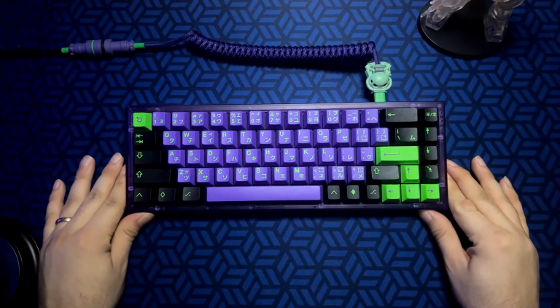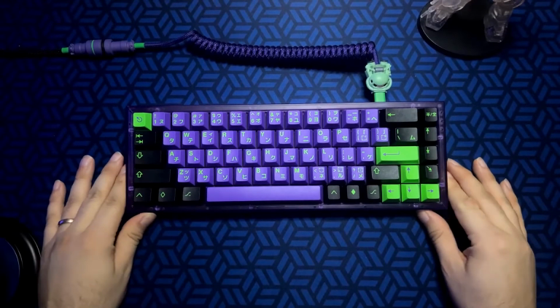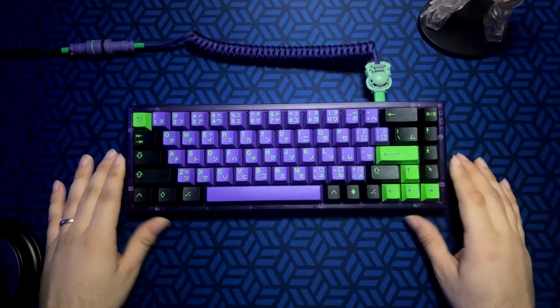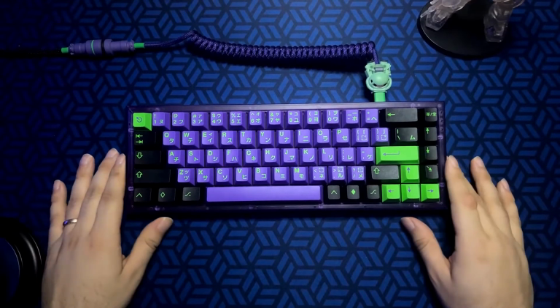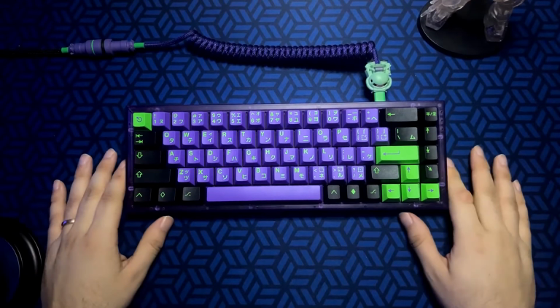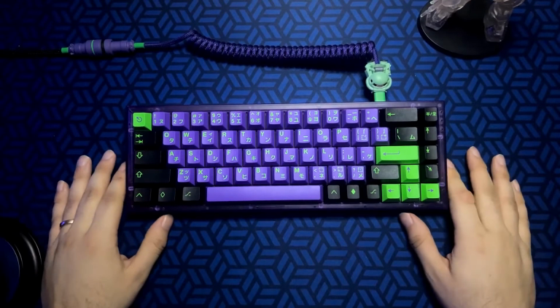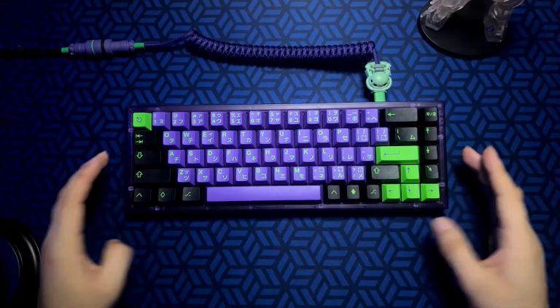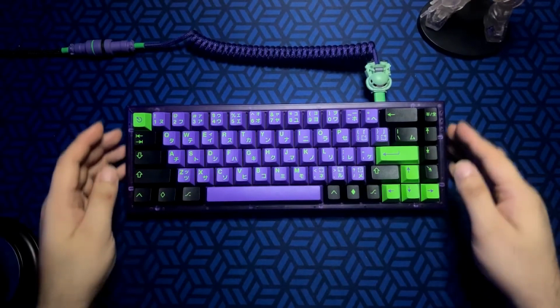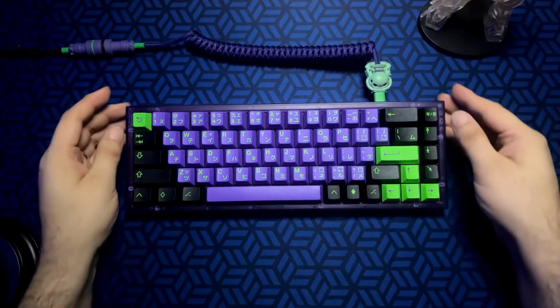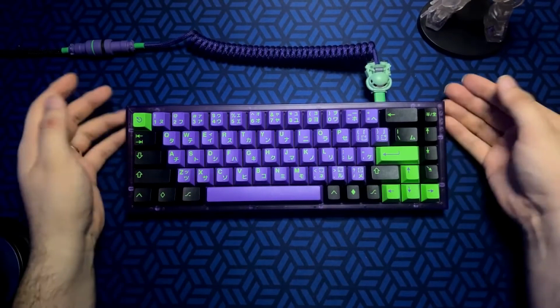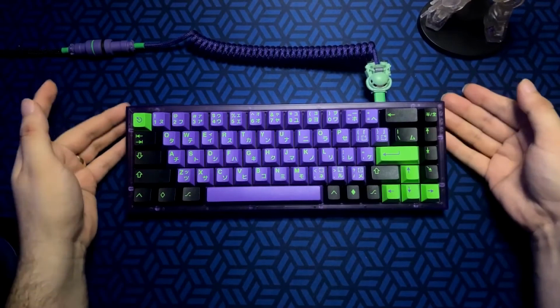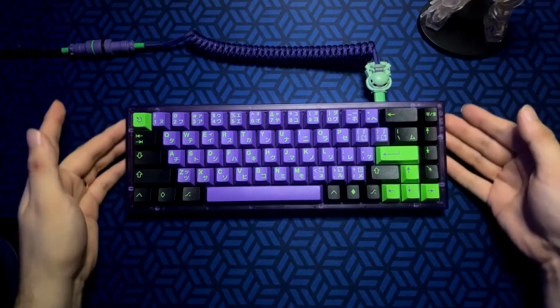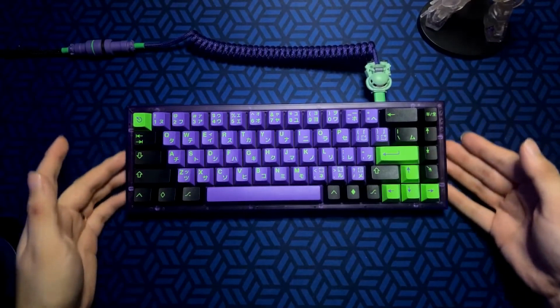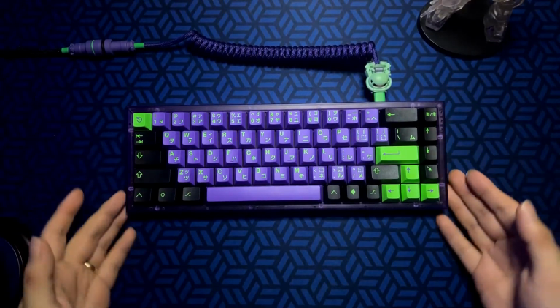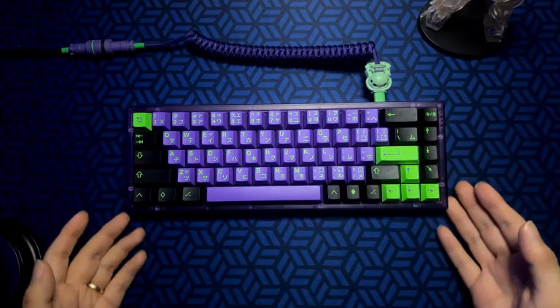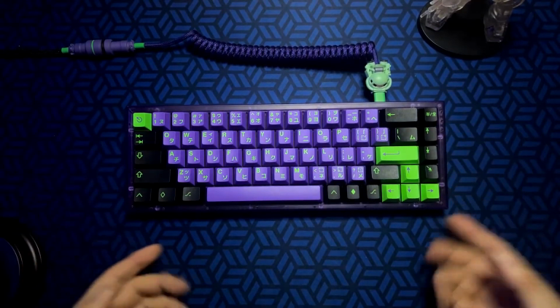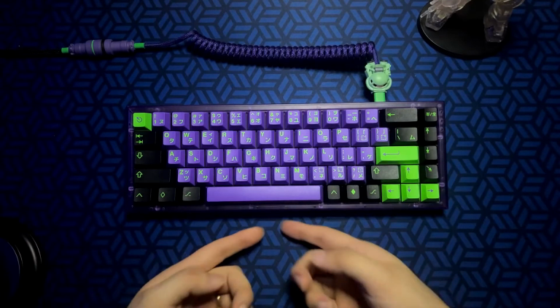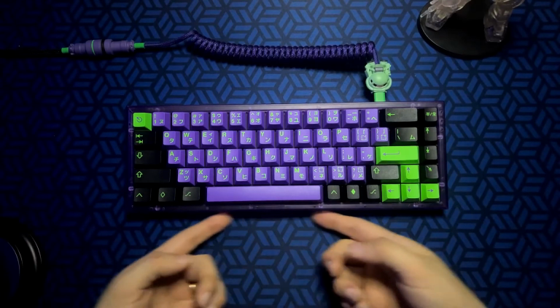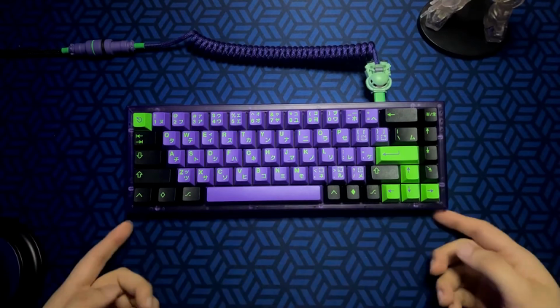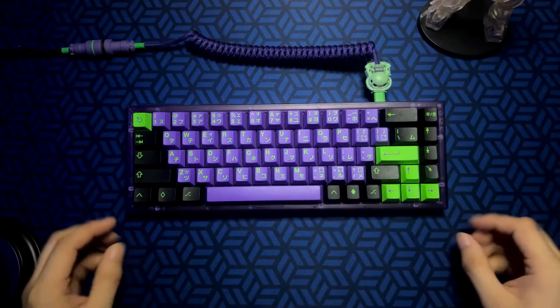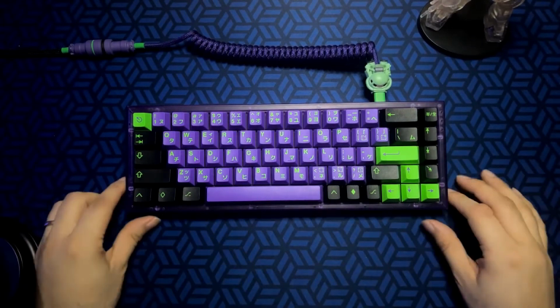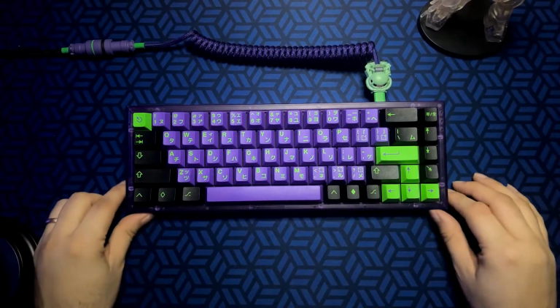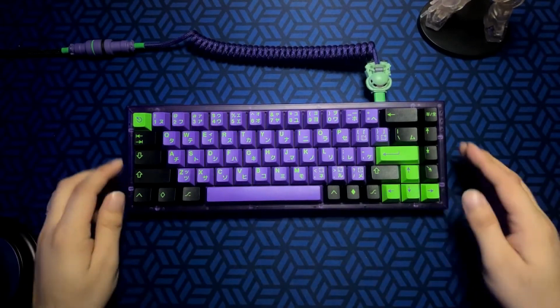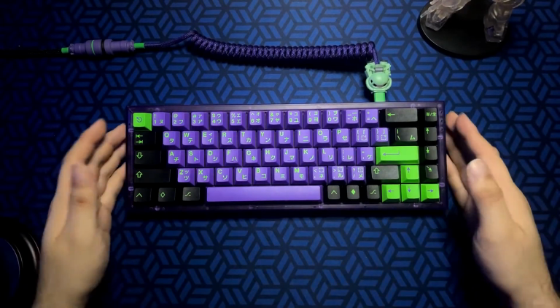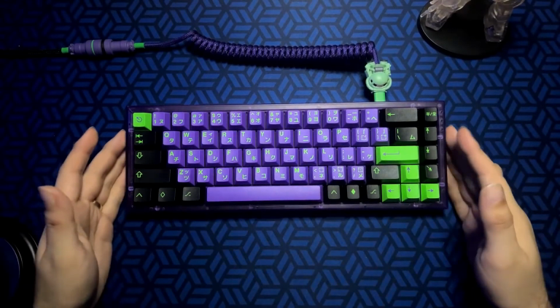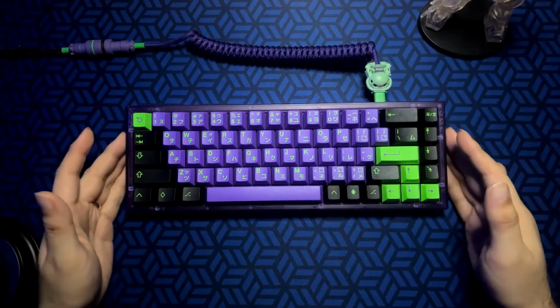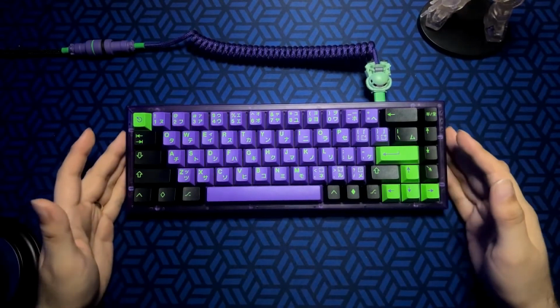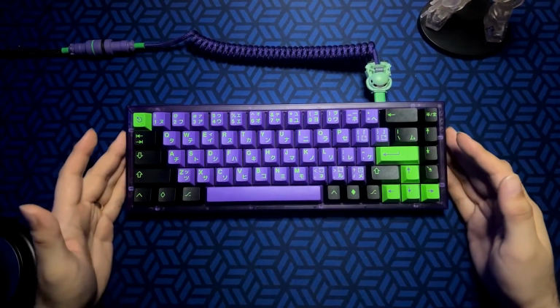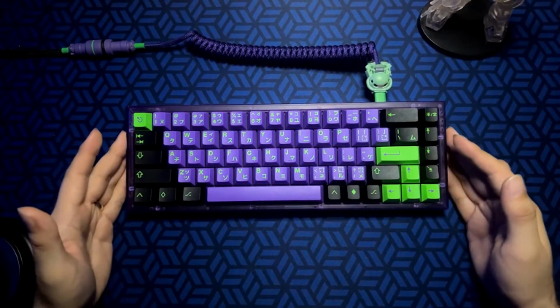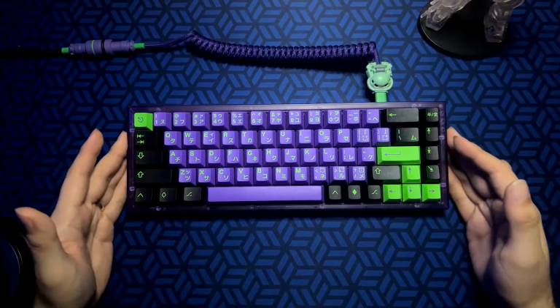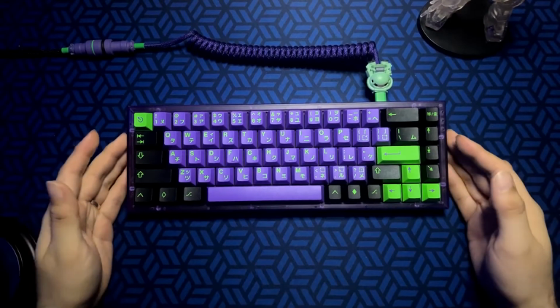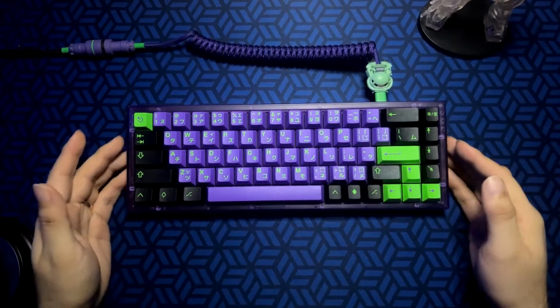I don't have any shine-through keycaps, so the RGB isn't that great for me. It does give a little bit of underglow if you set that up, but I'm not the biggest fan of RGB so I'm not going to be using it.